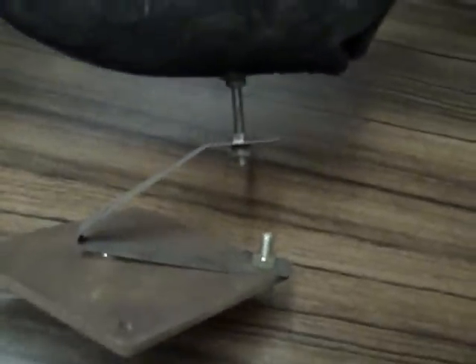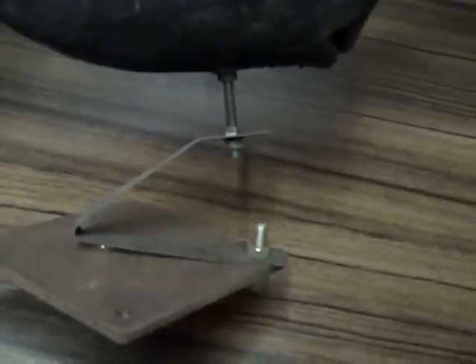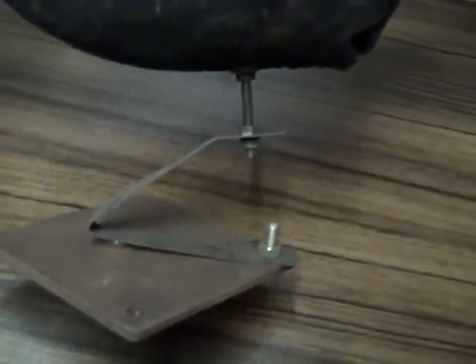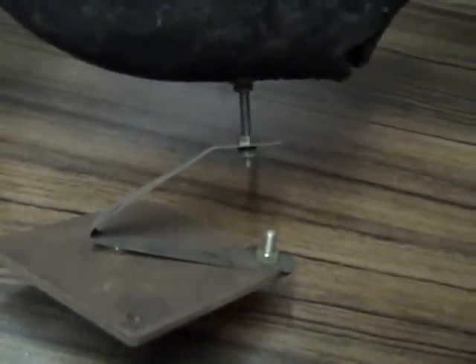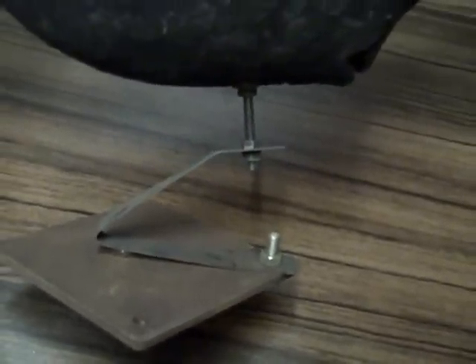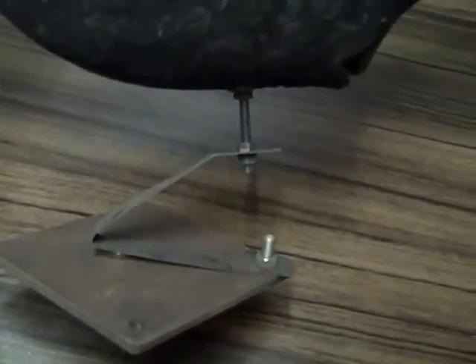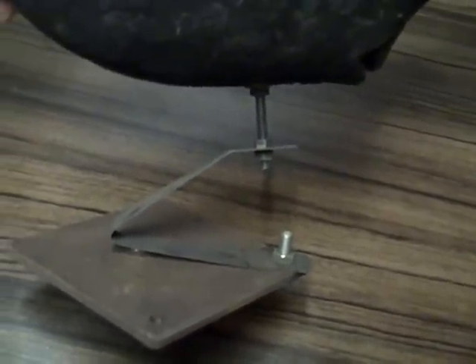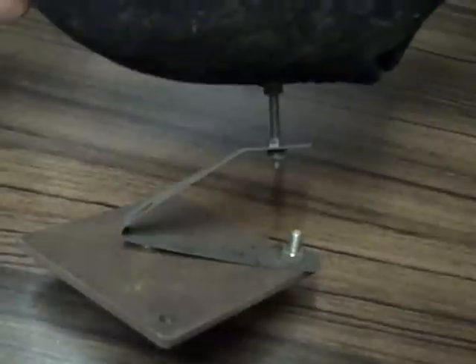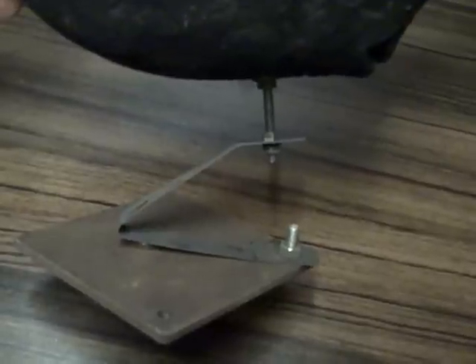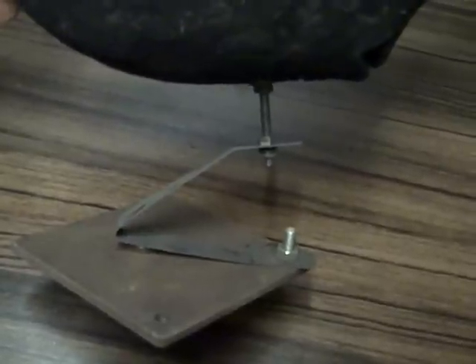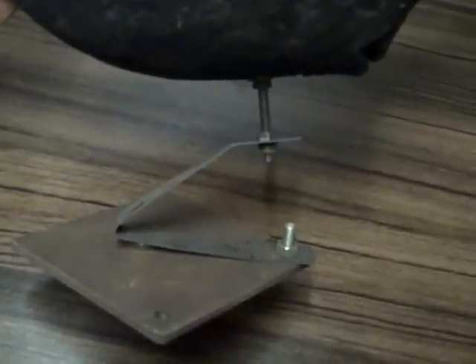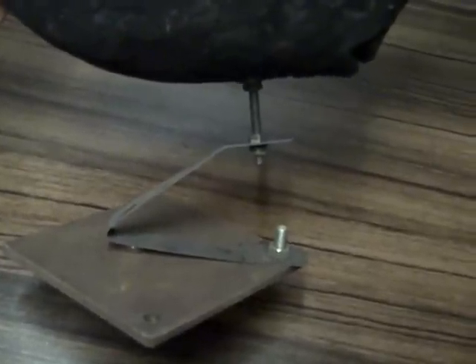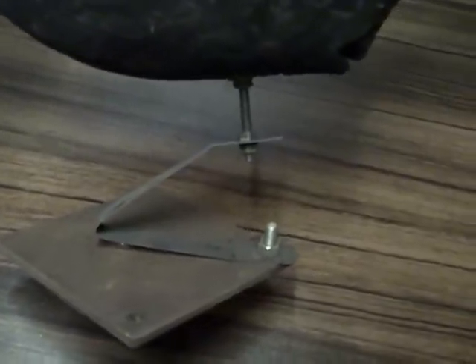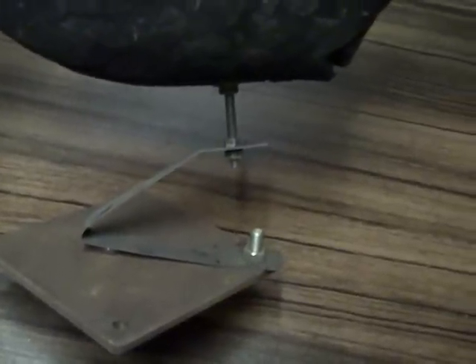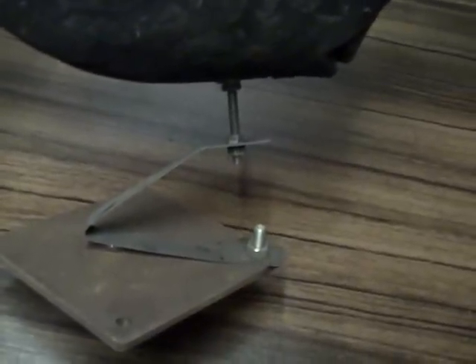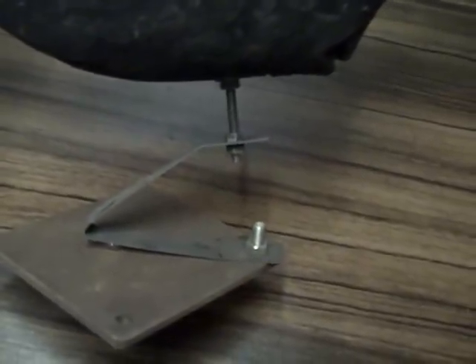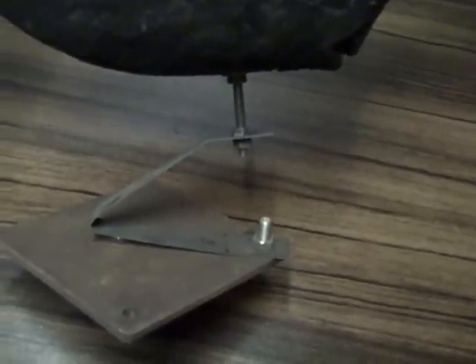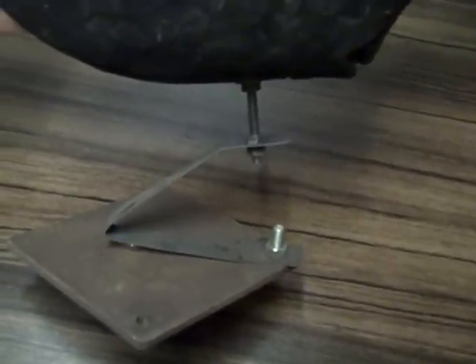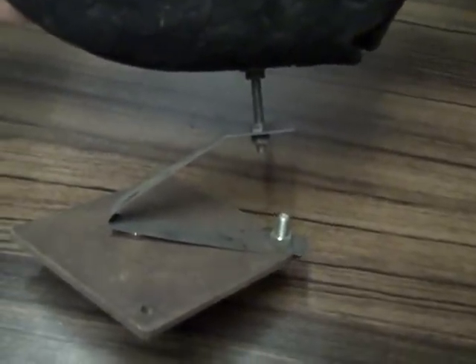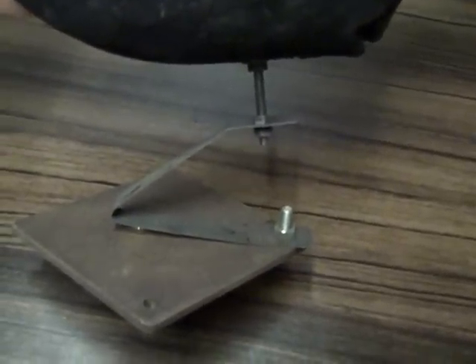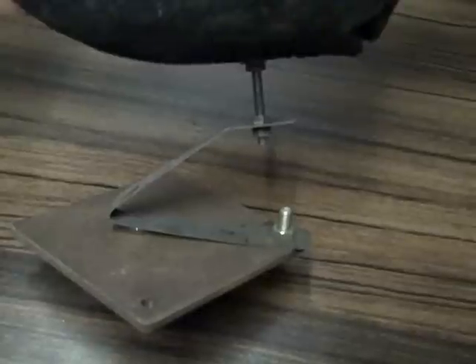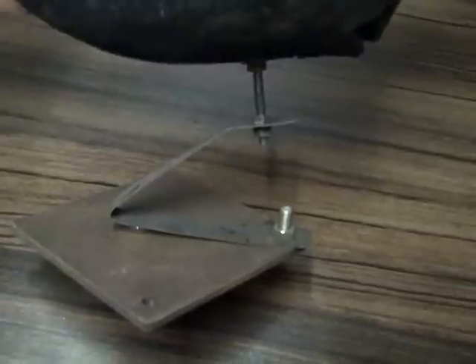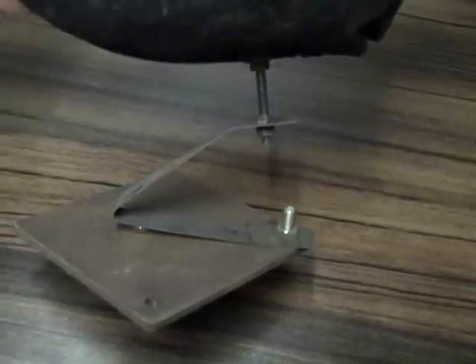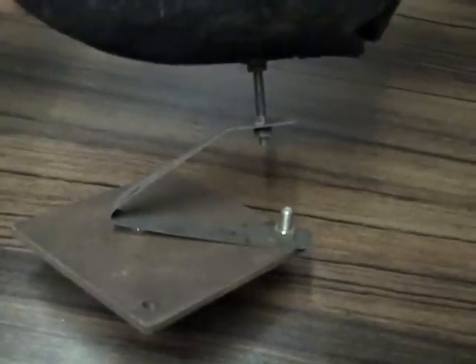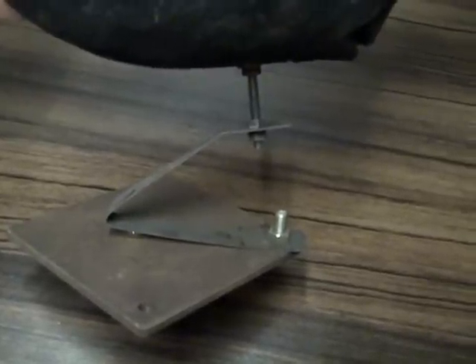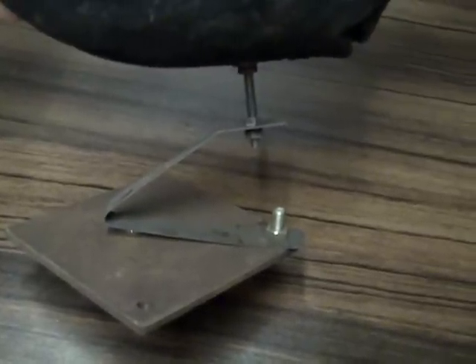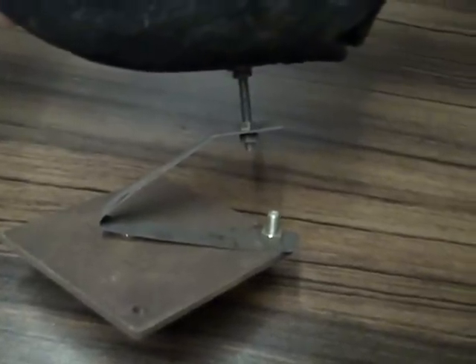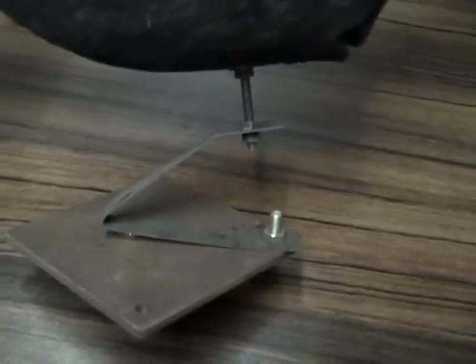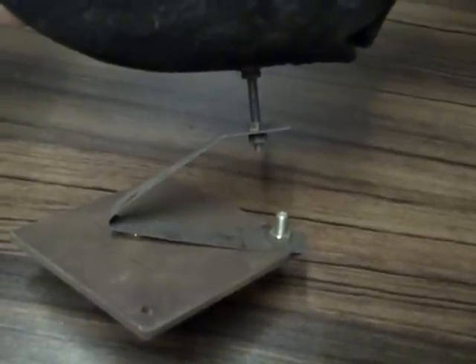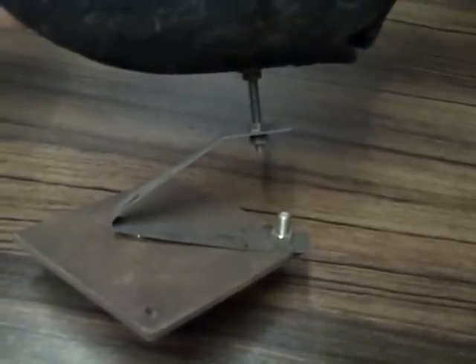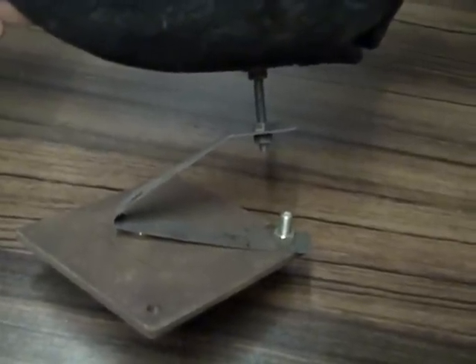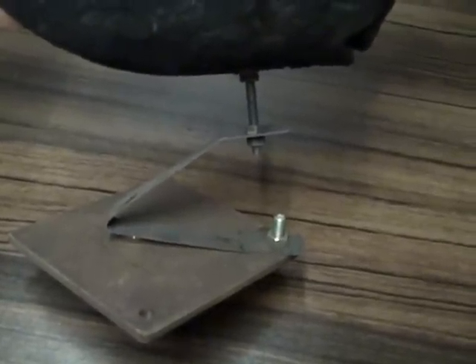You can see there it's just a piece of steel bent. The steel's come off packing that you get on pallets around warehouses, just drilled and bent into shape.